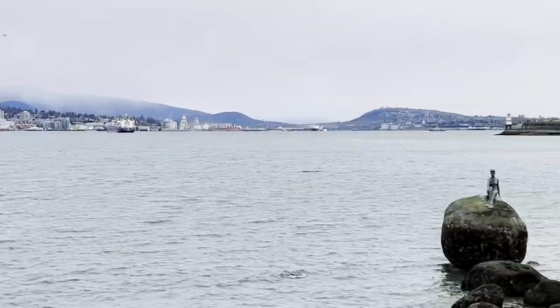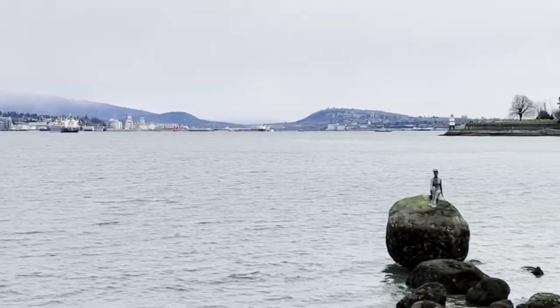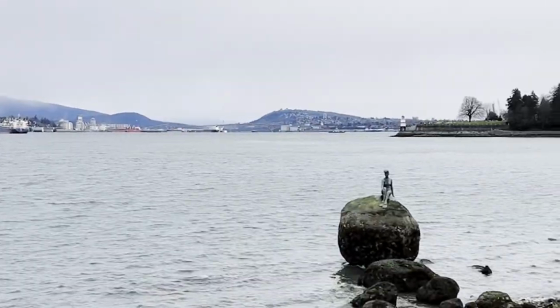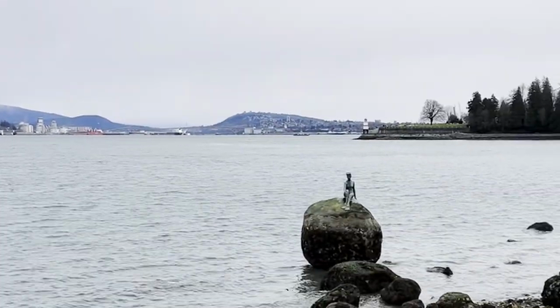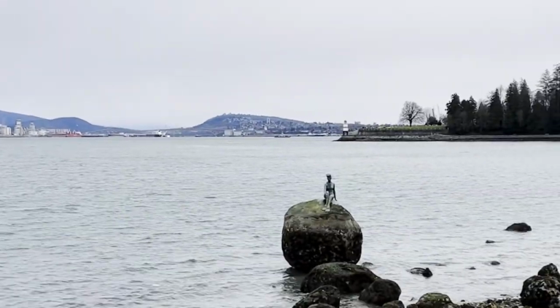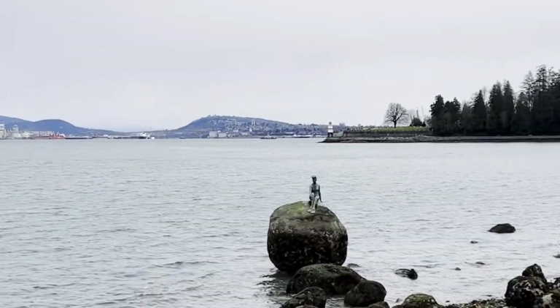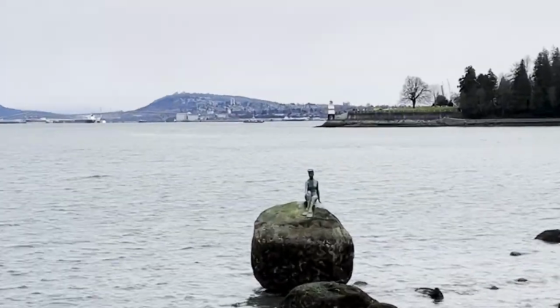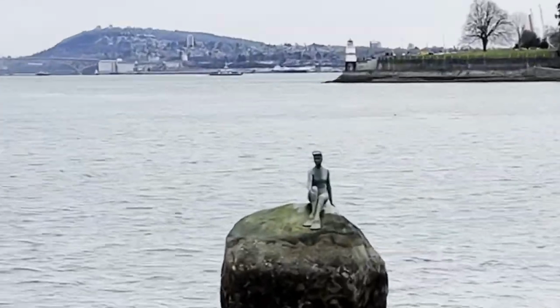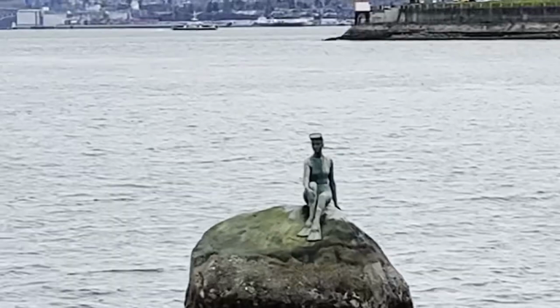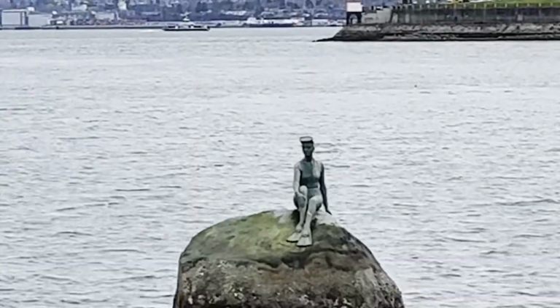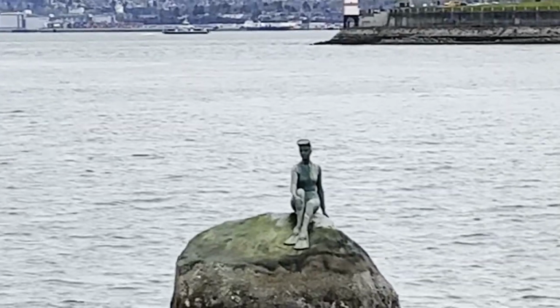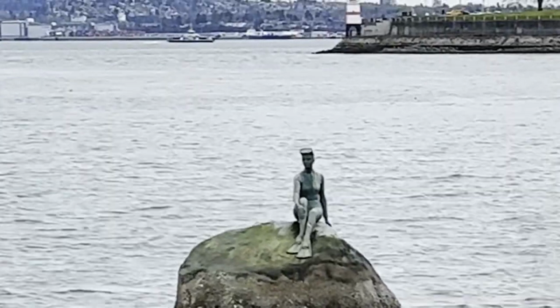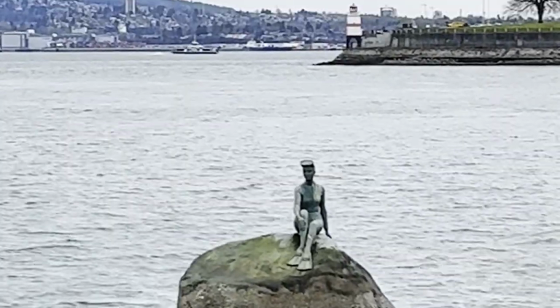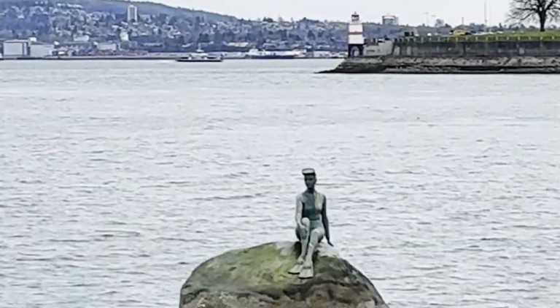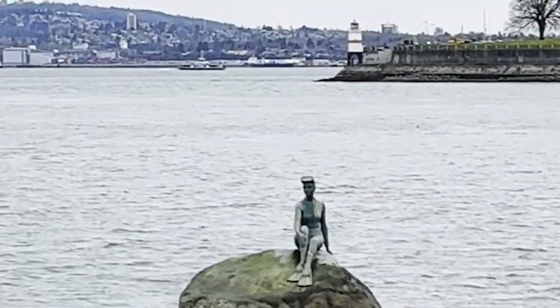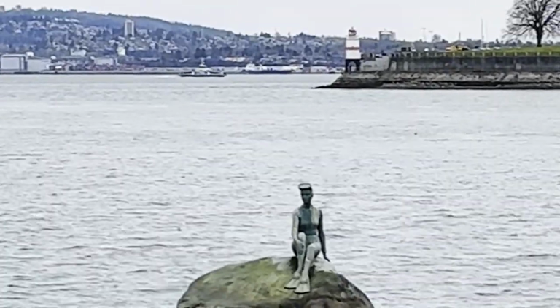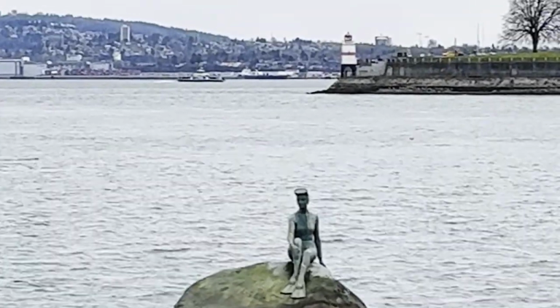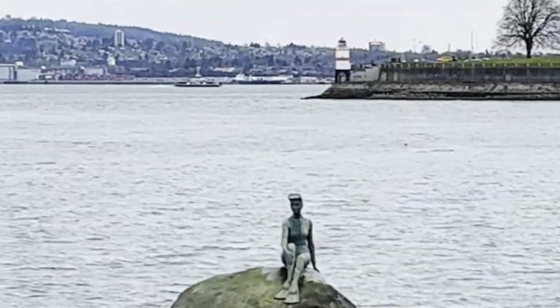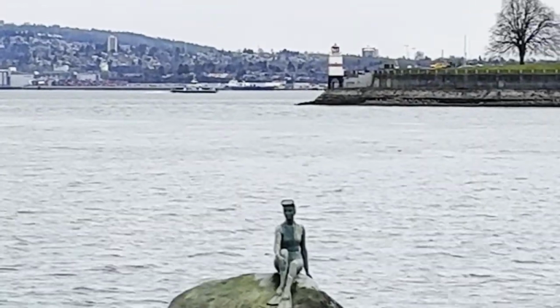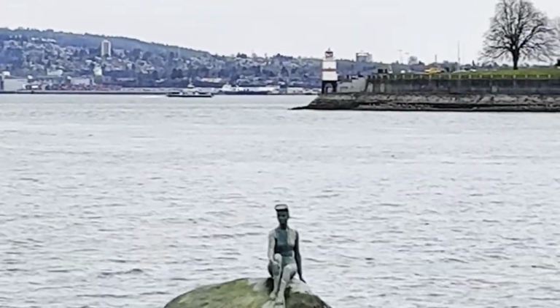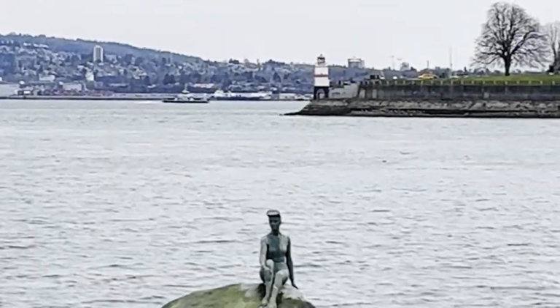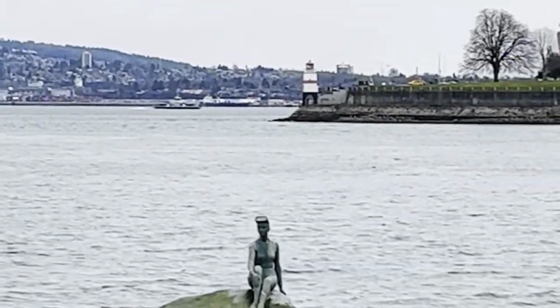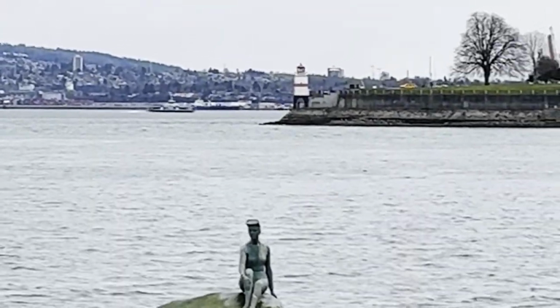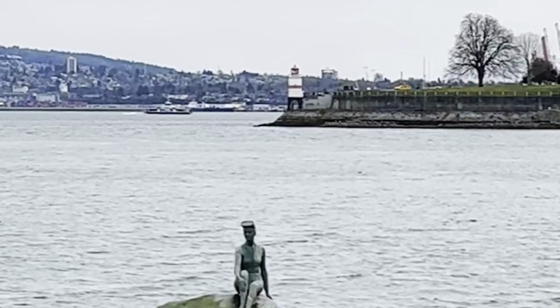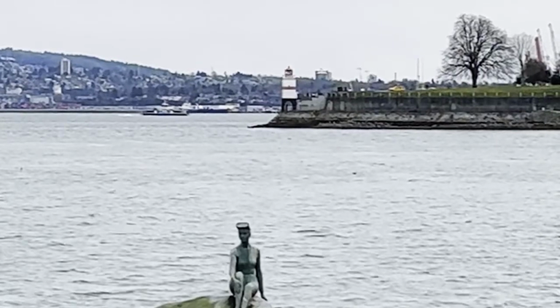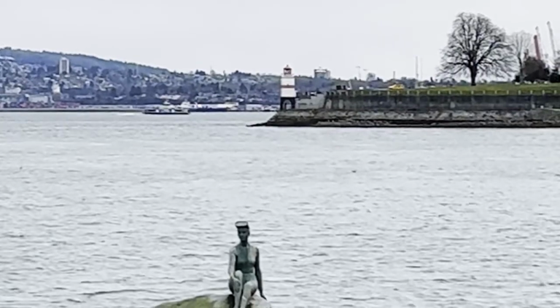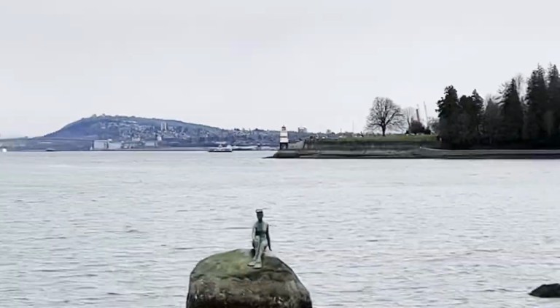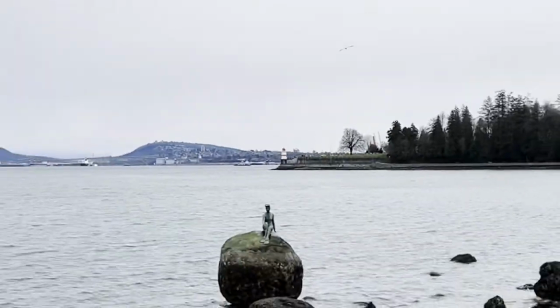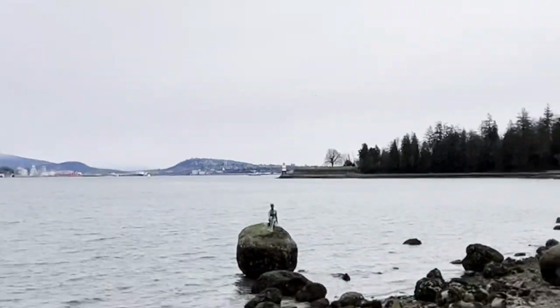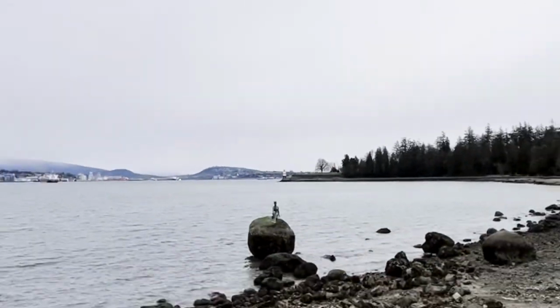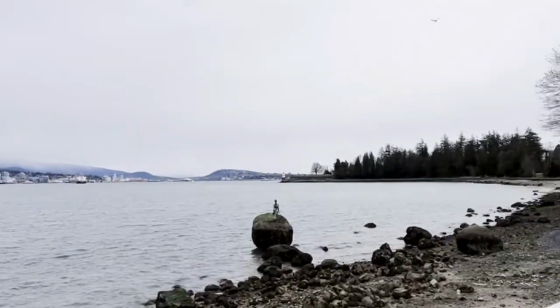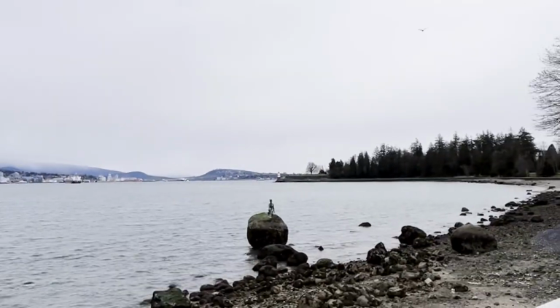Further along the pathway, one comes across the Girl in a Wetsuit sculpture and the lighthouse in the background.